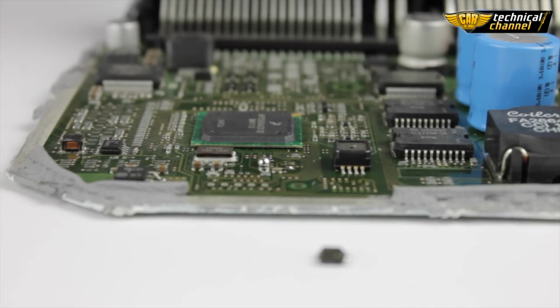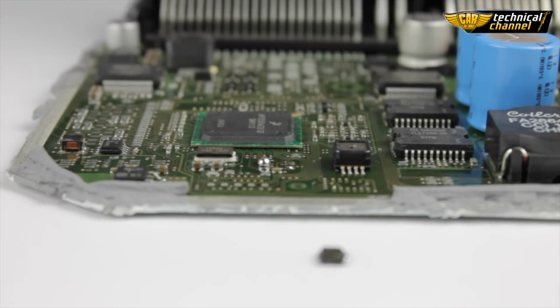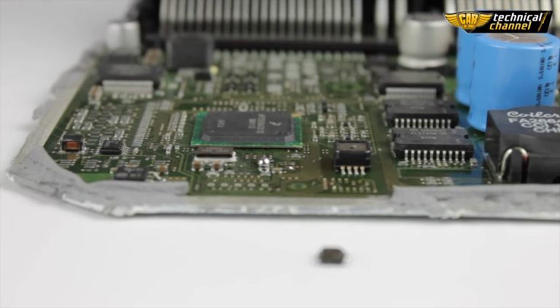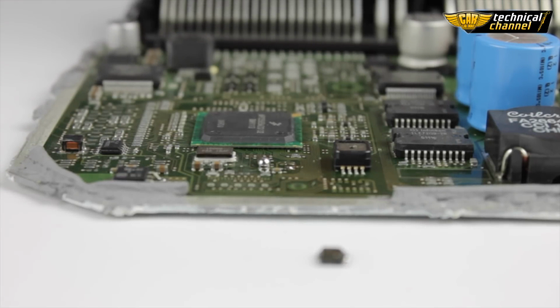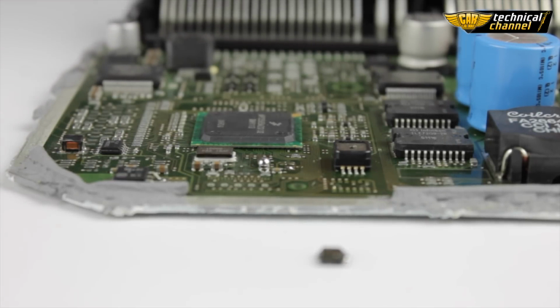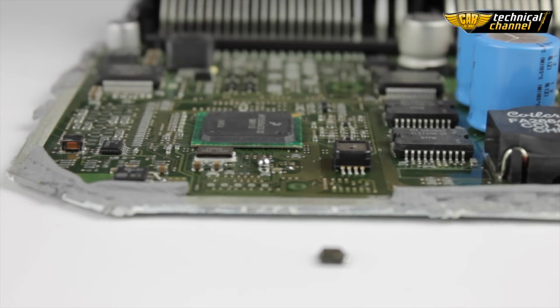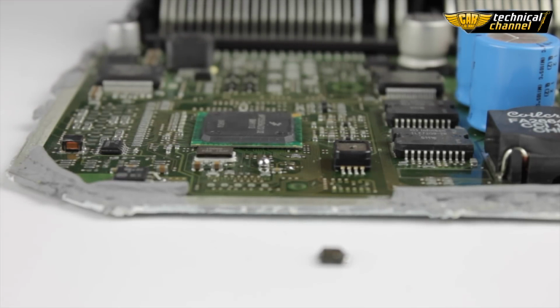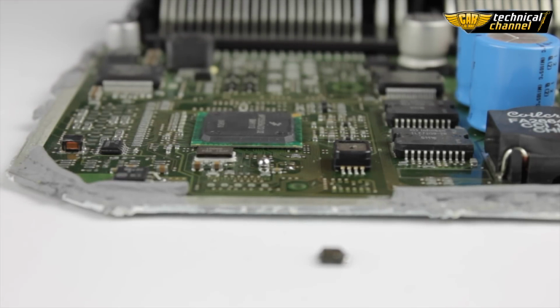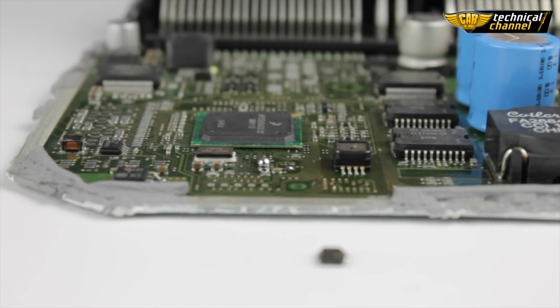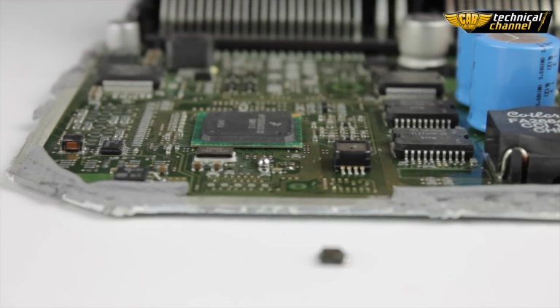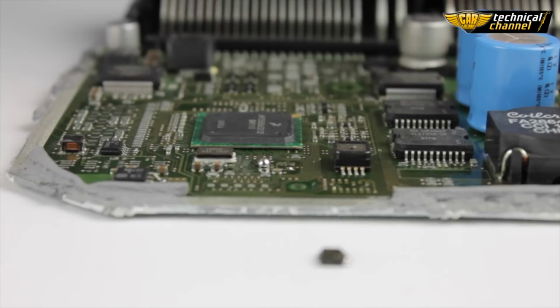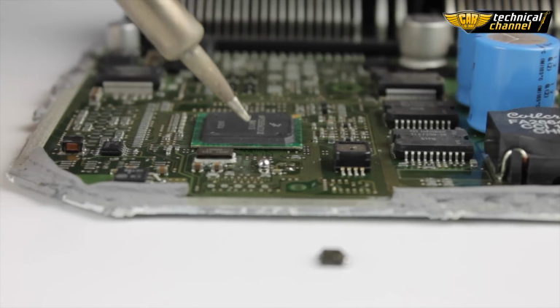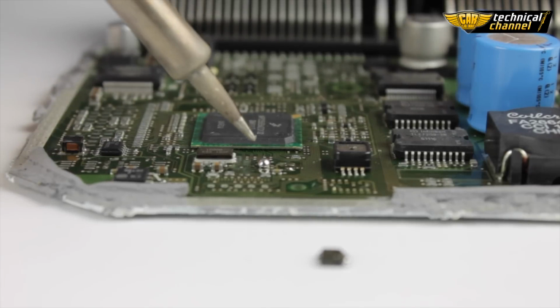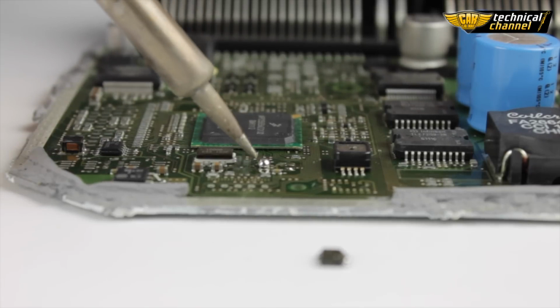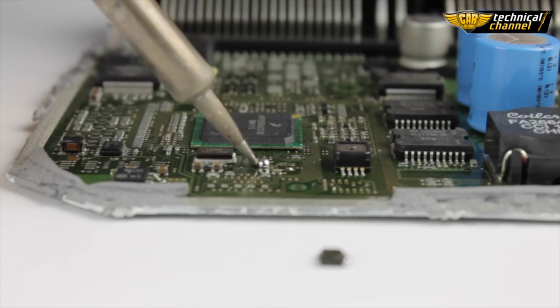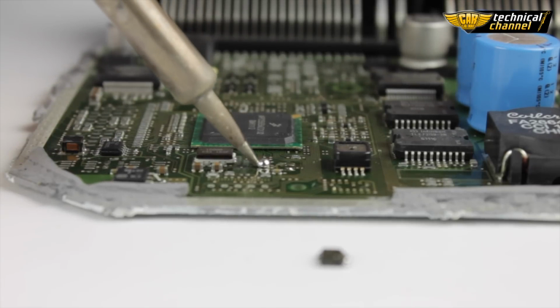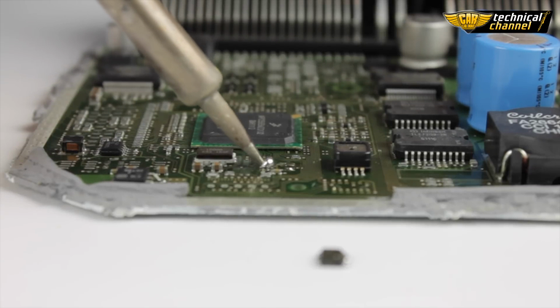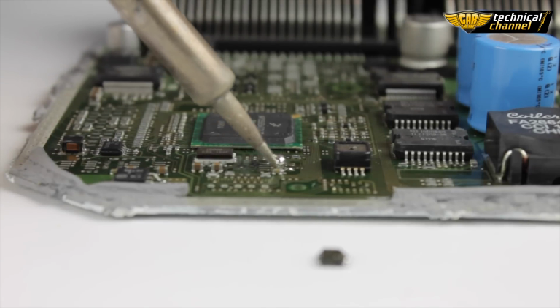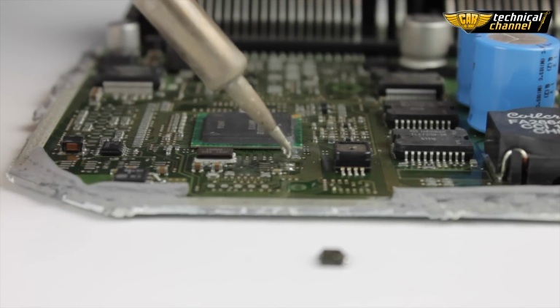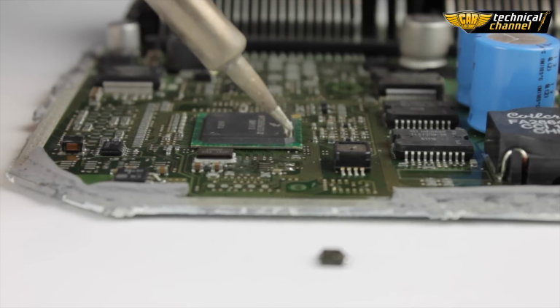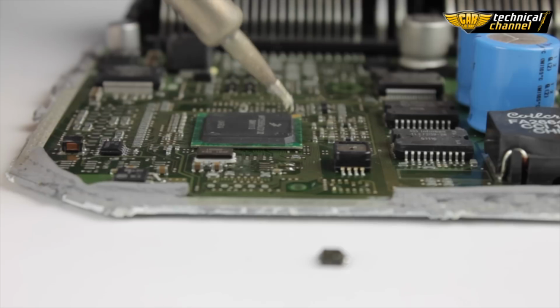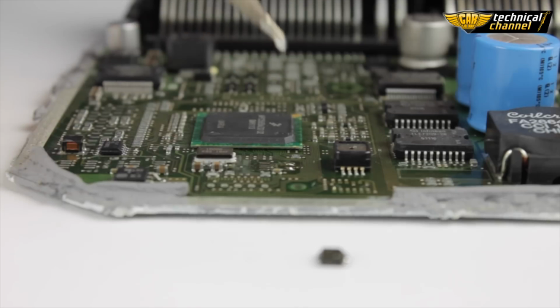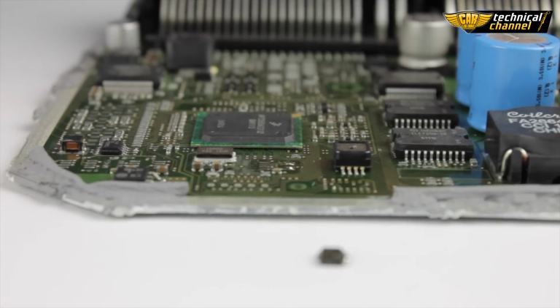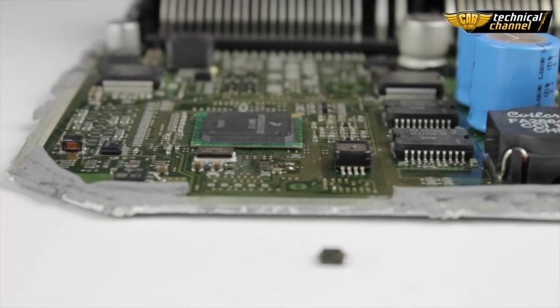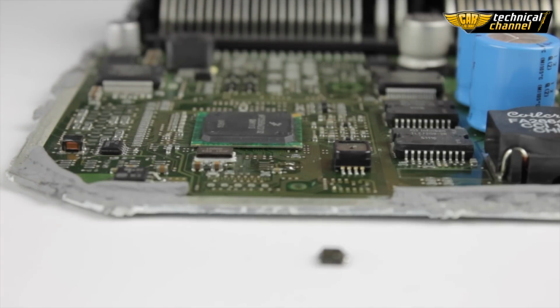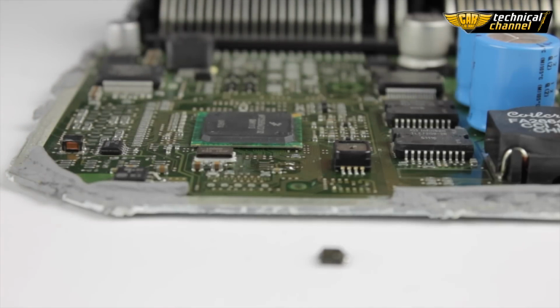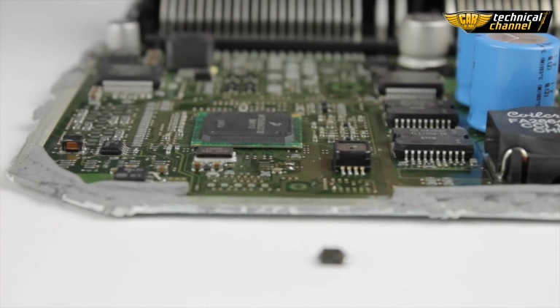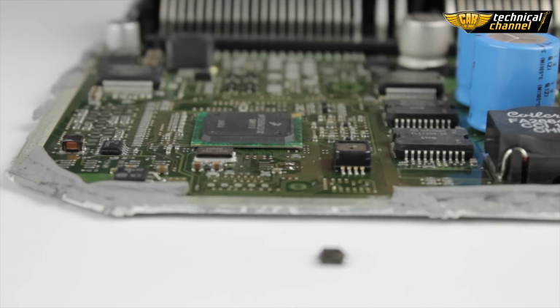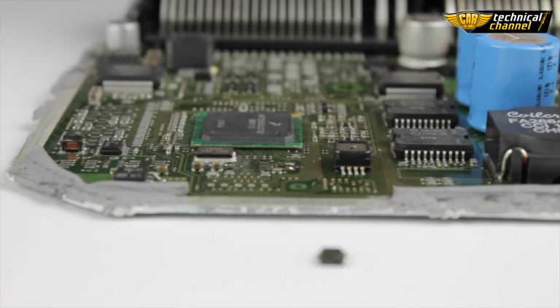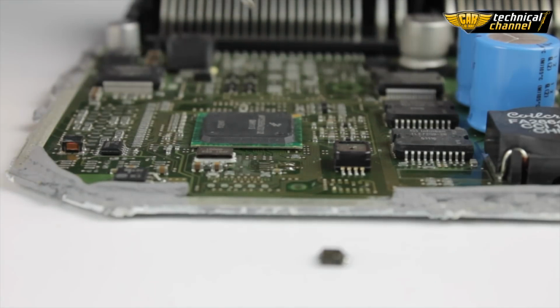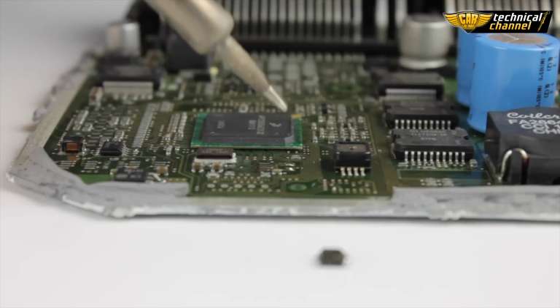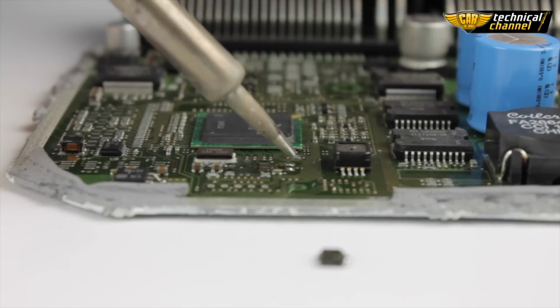Clean the solder pads where the memory was located. To do it, use a soldering iron, flux gel, and solder wick.